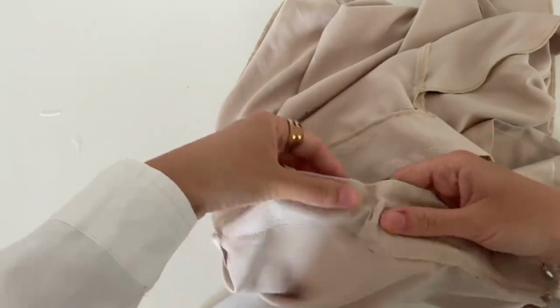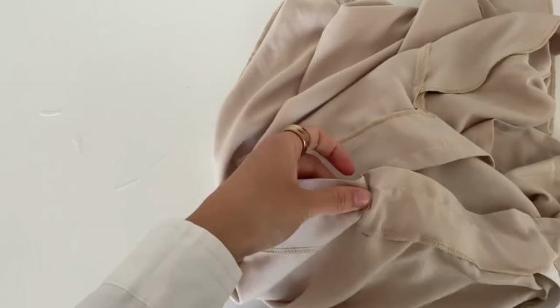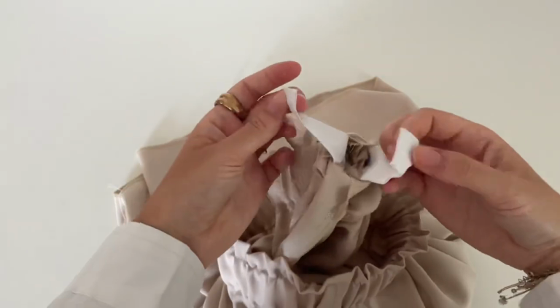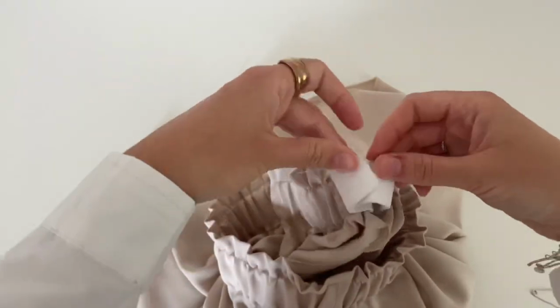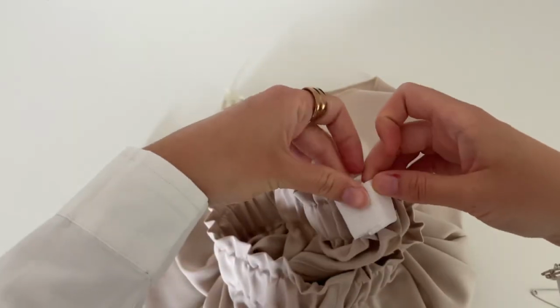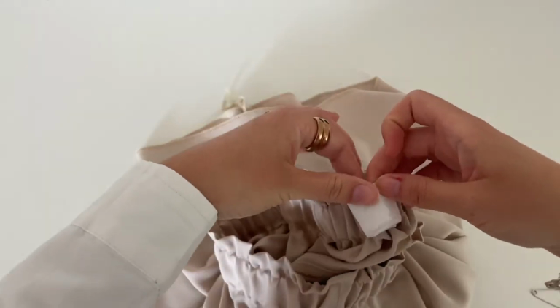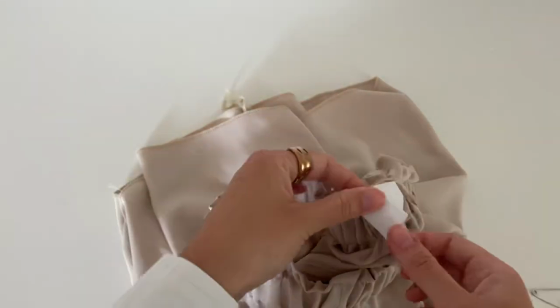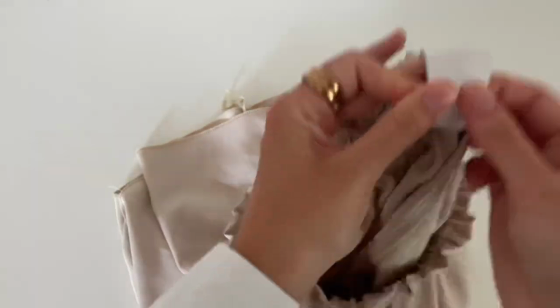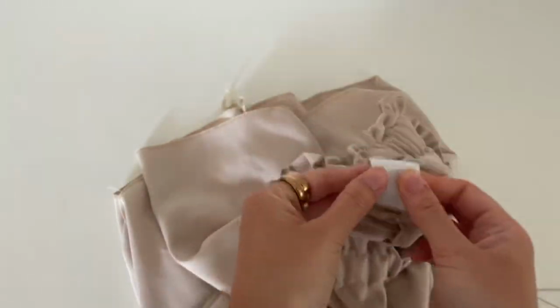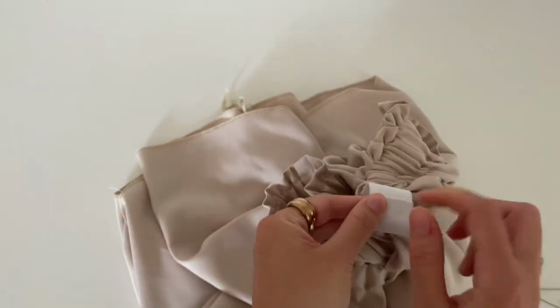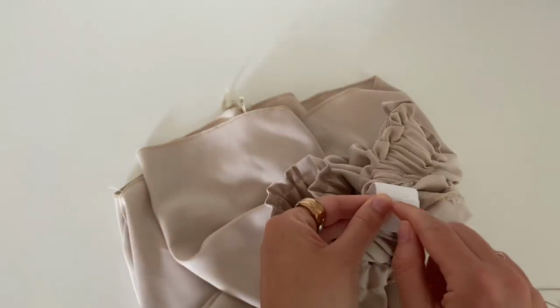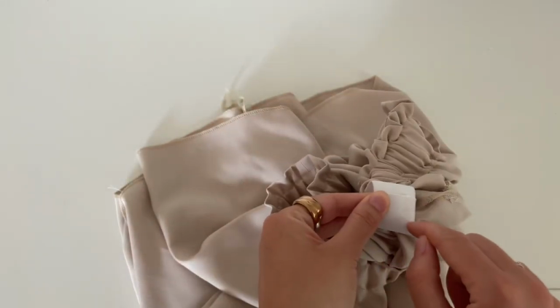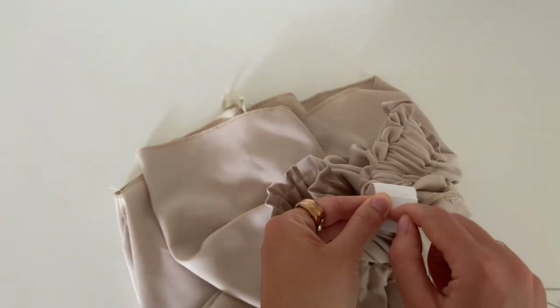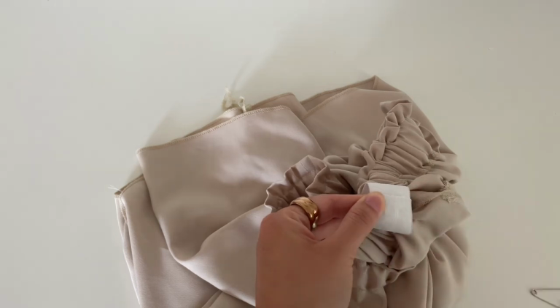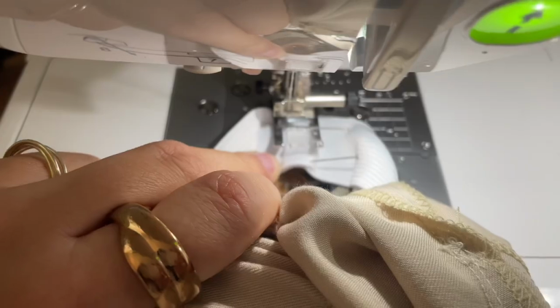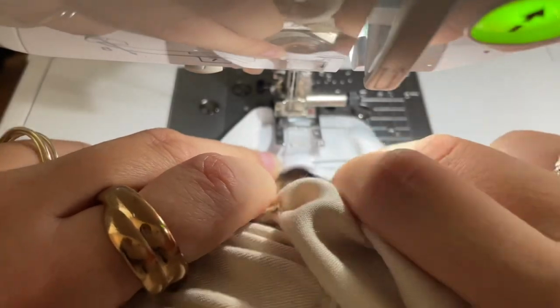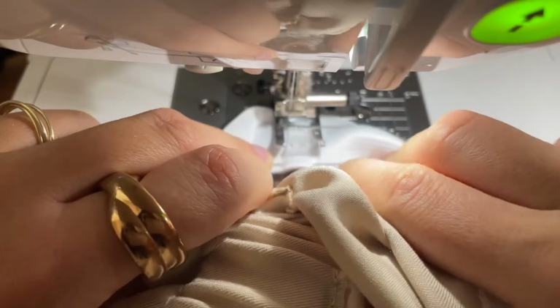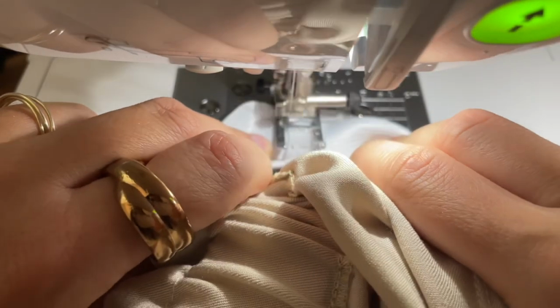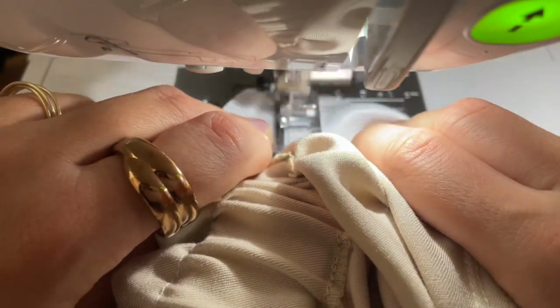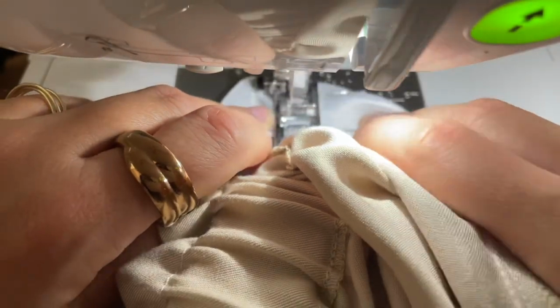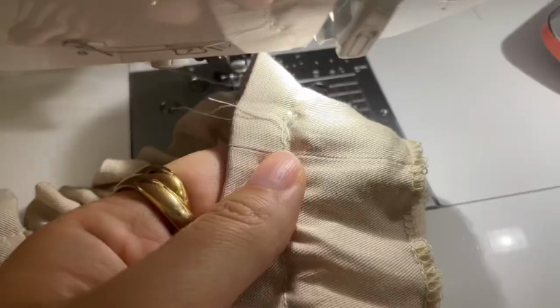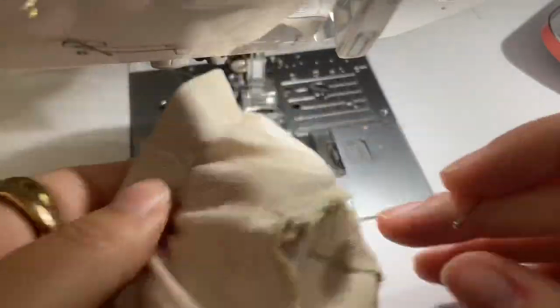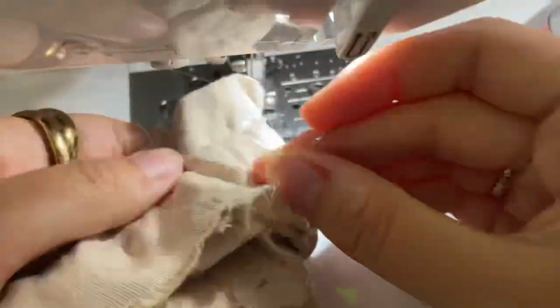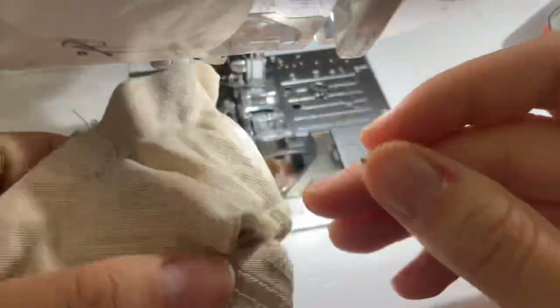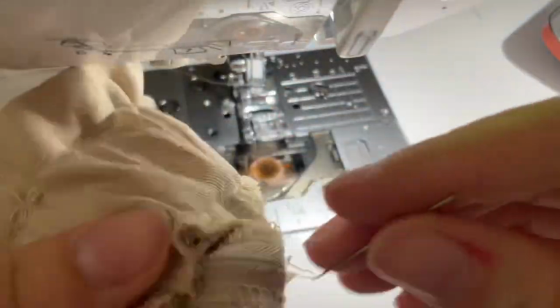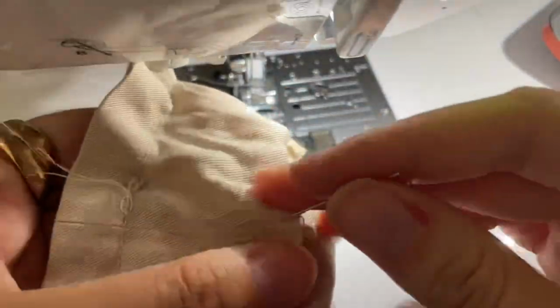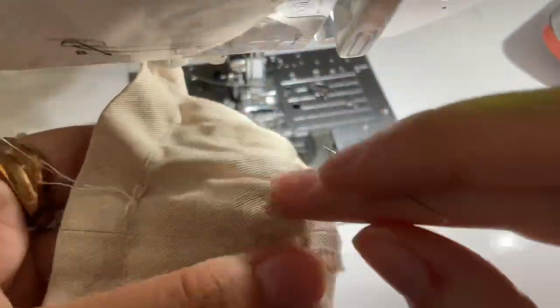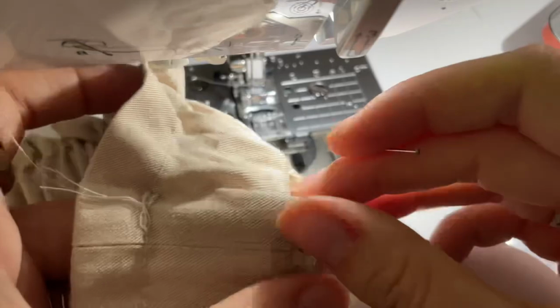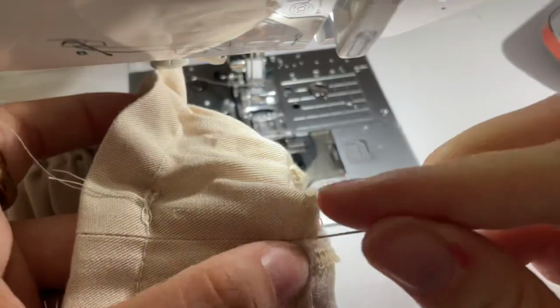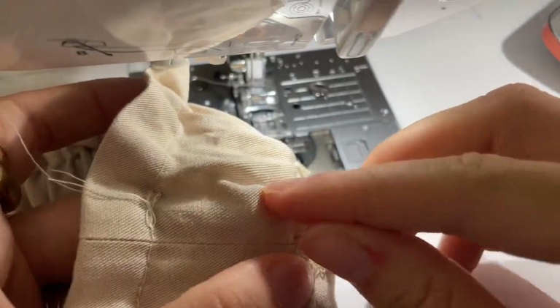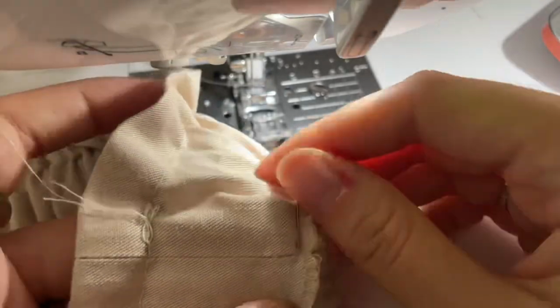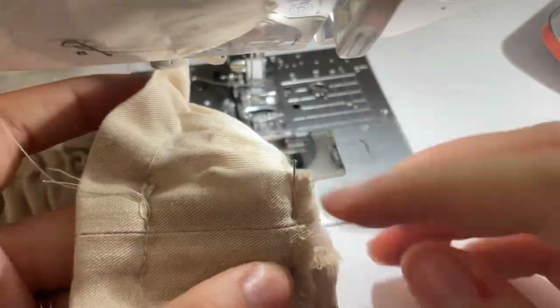Now sew the beginning and the end of the elastic band together. And now close the gap that we left open for the elastic band.